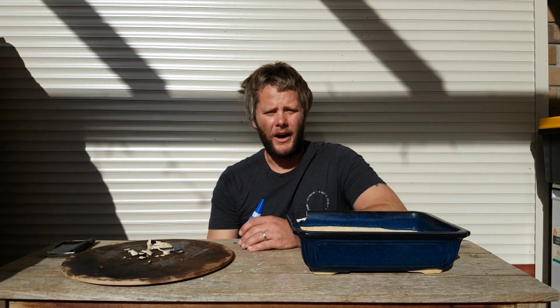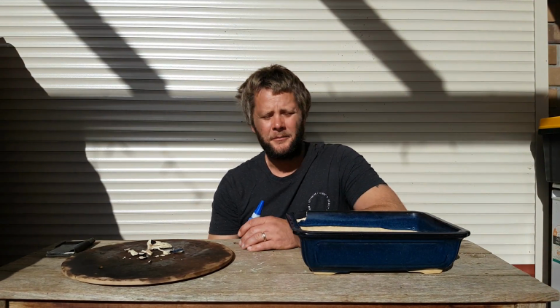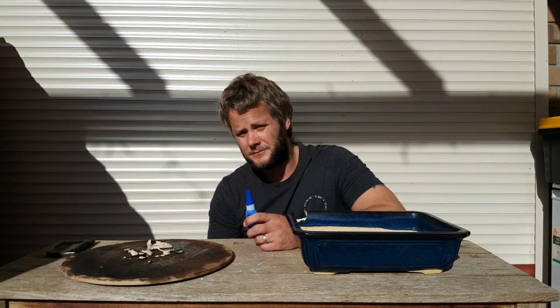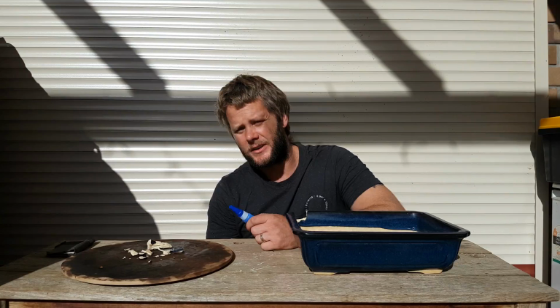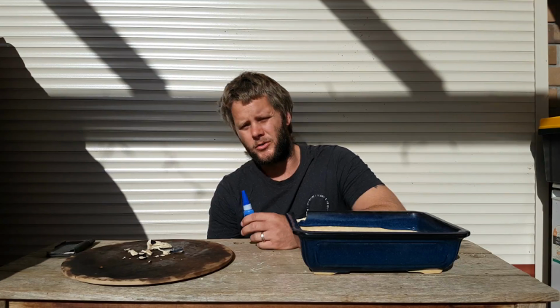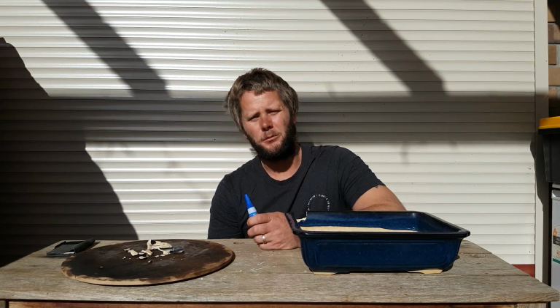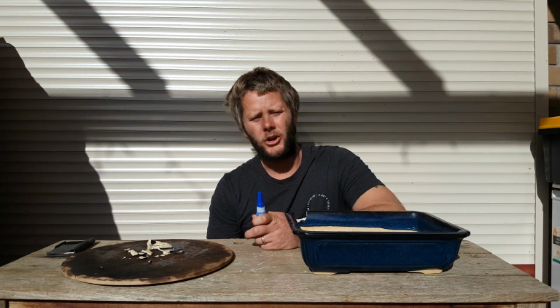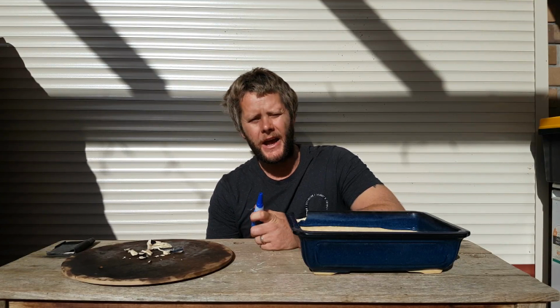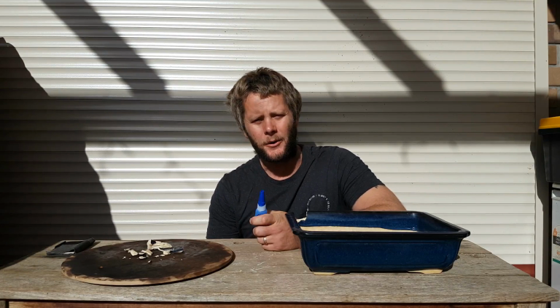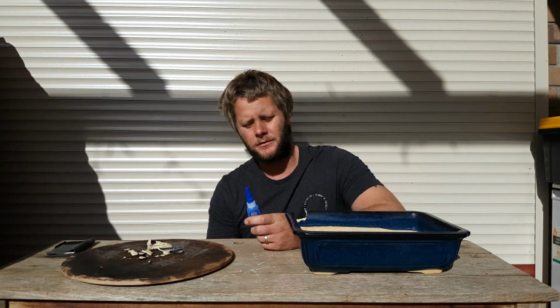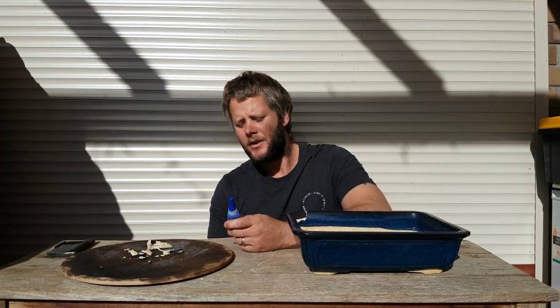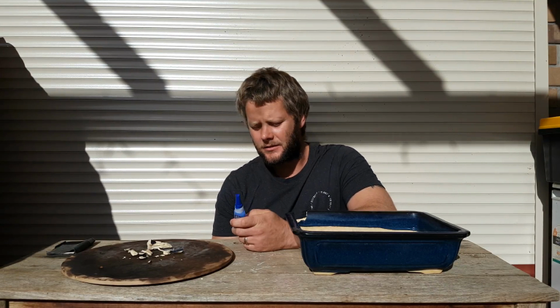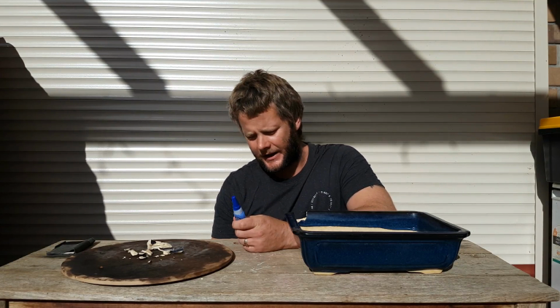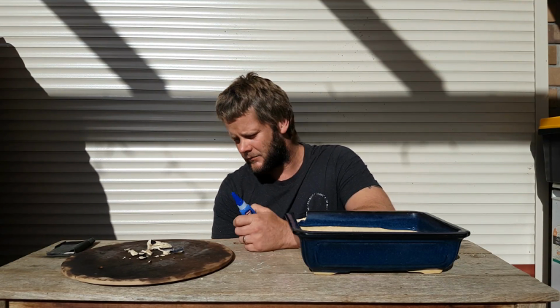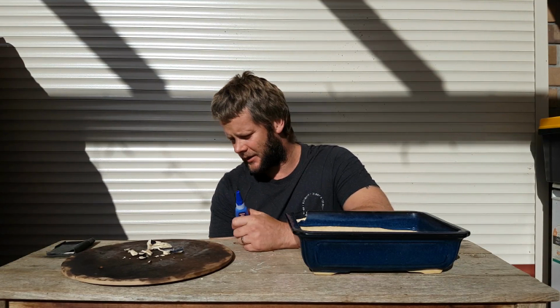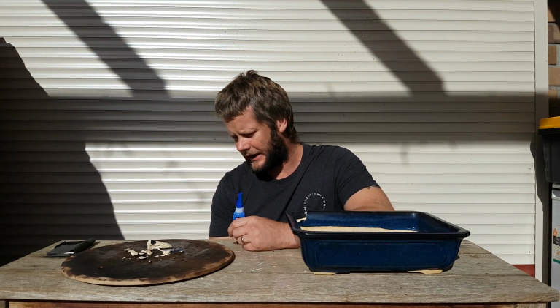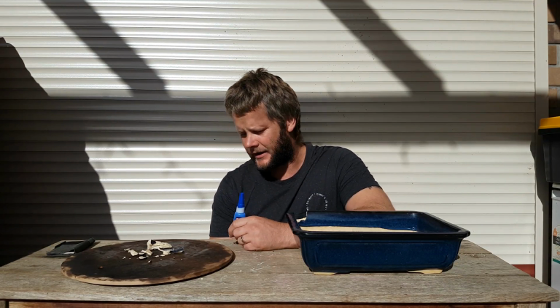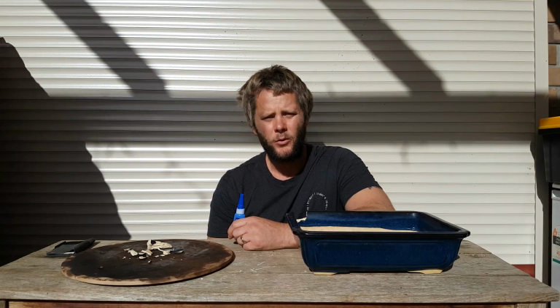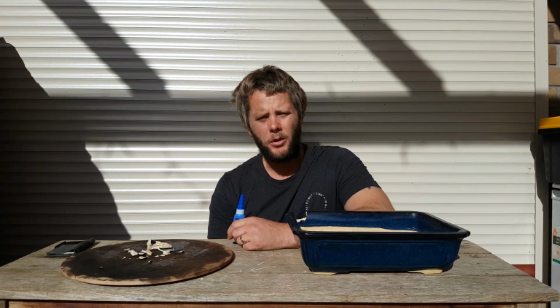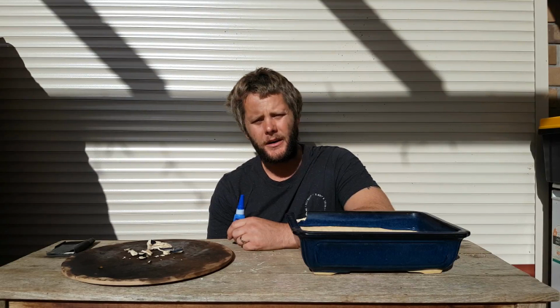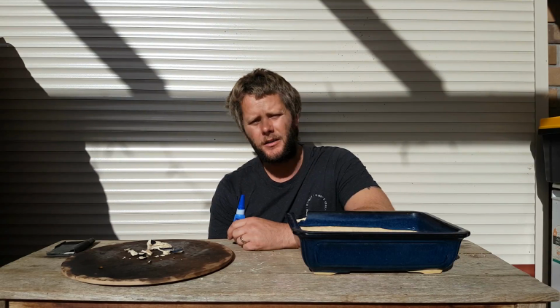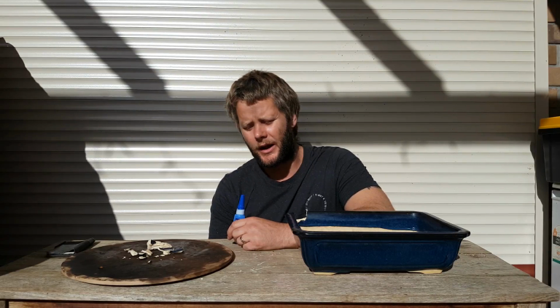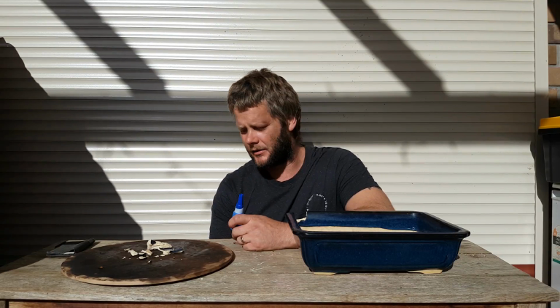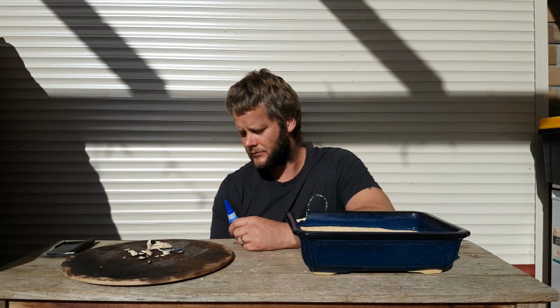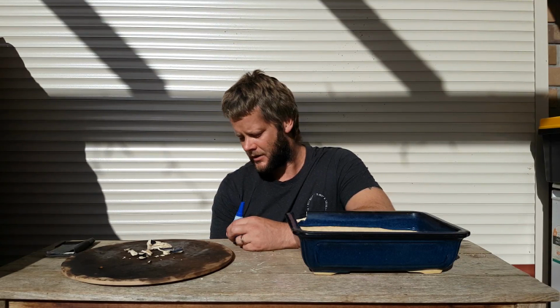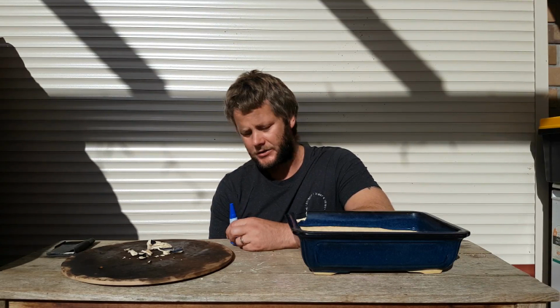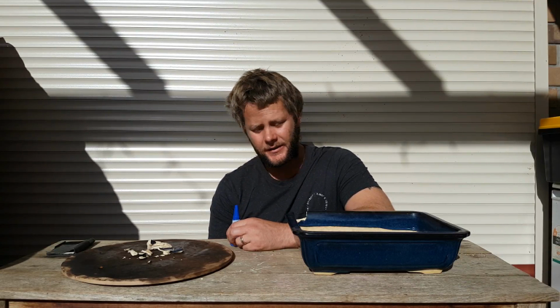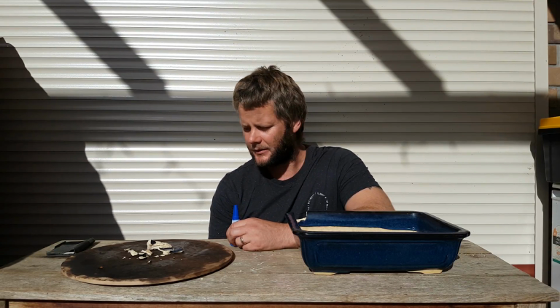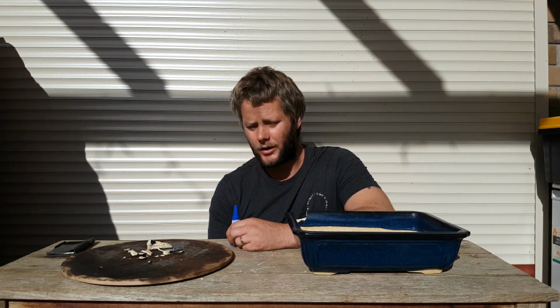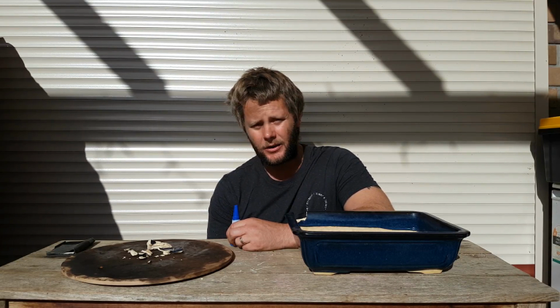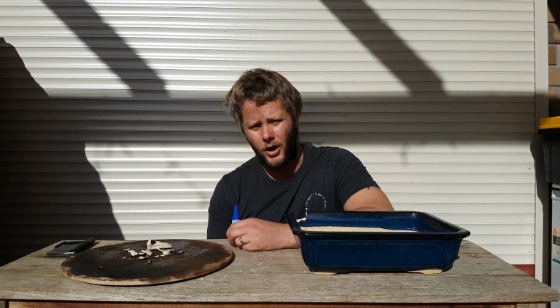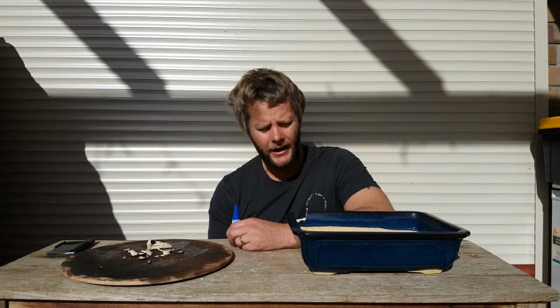G'day, how's your bonsai bloke here? How you going? Today I'm going to be repotting a Murraya orange jessamine, putting it in a new pot today.